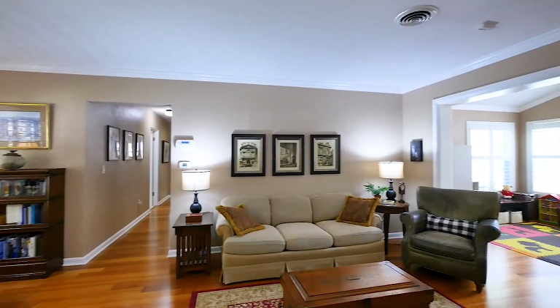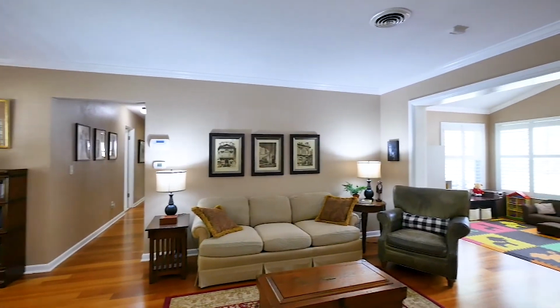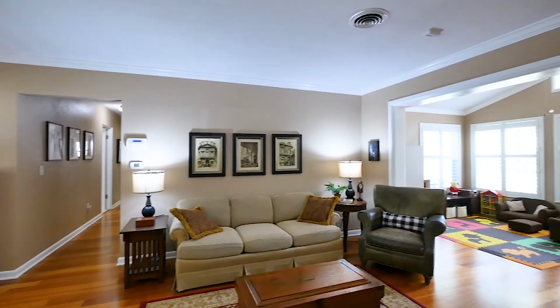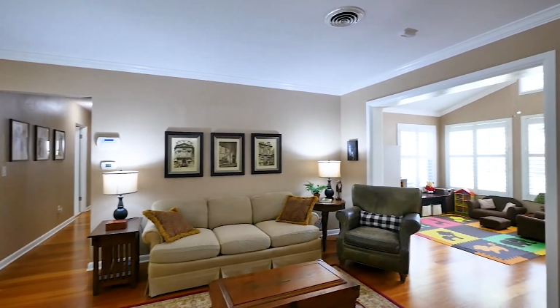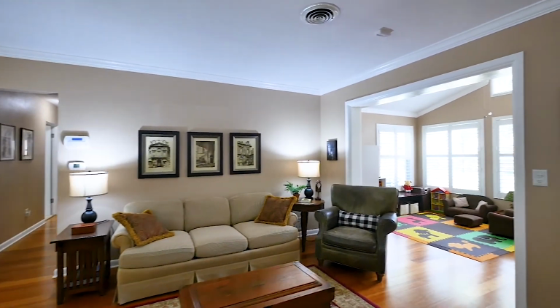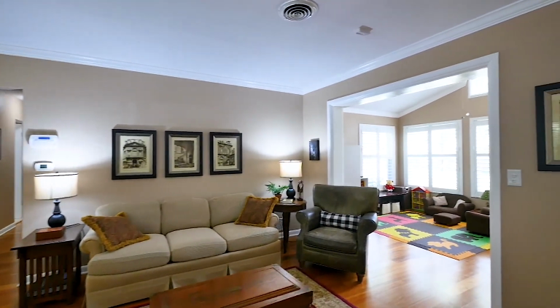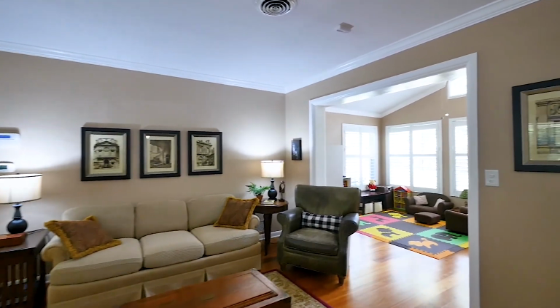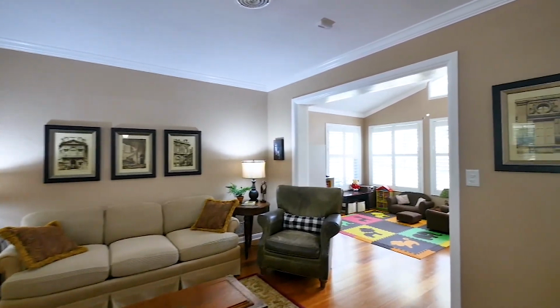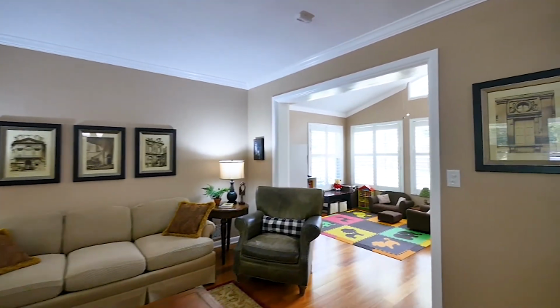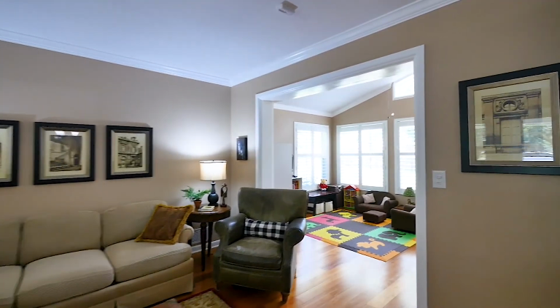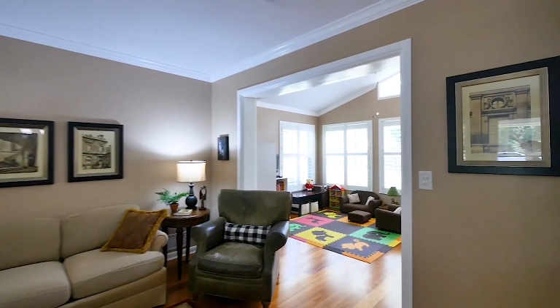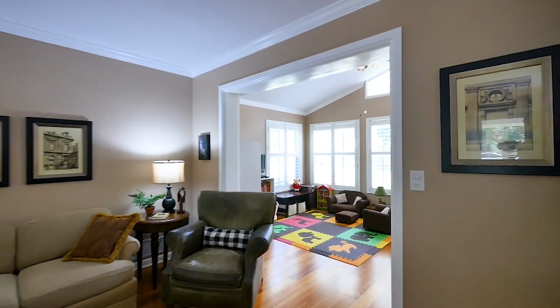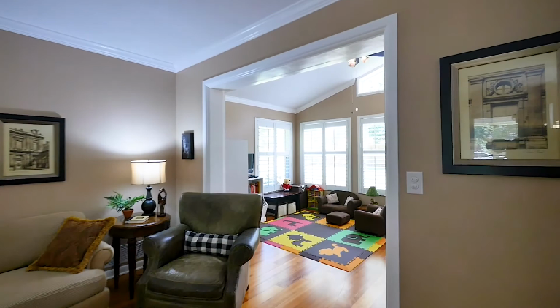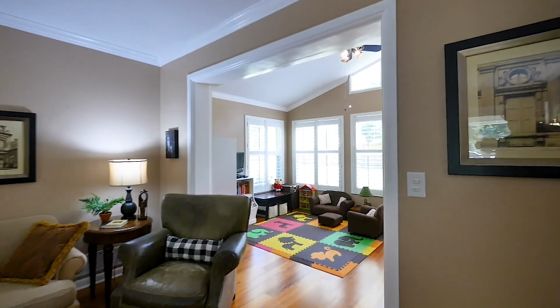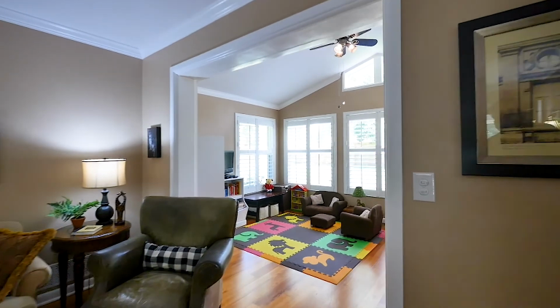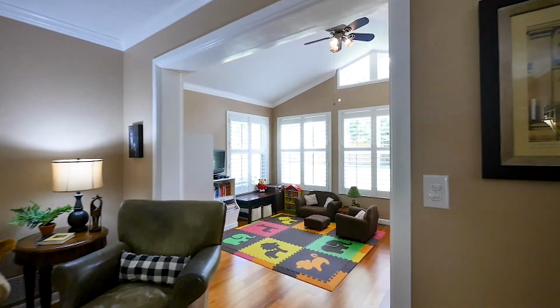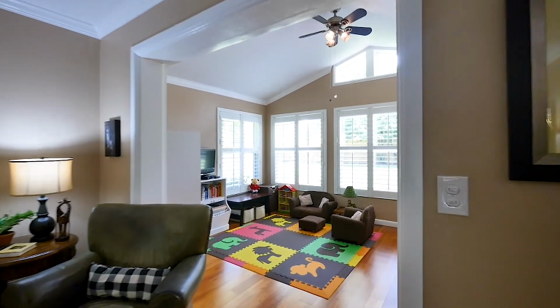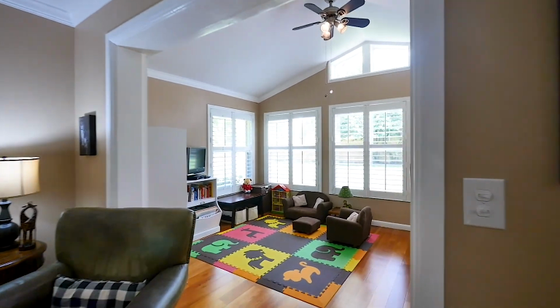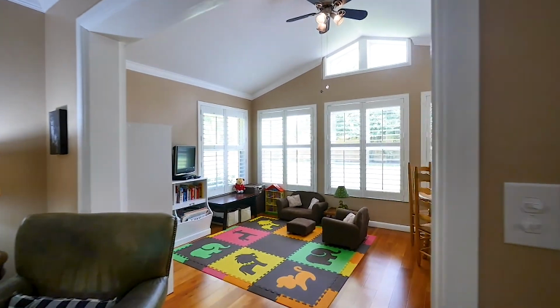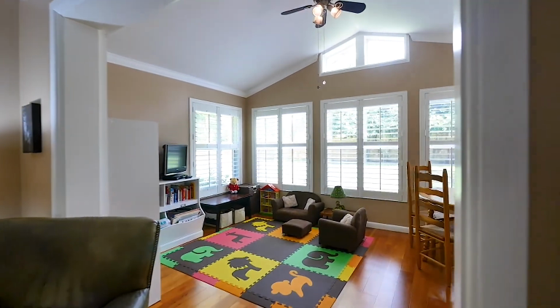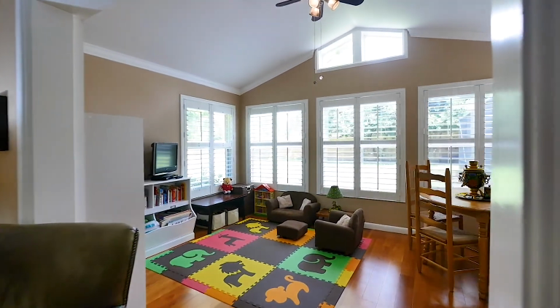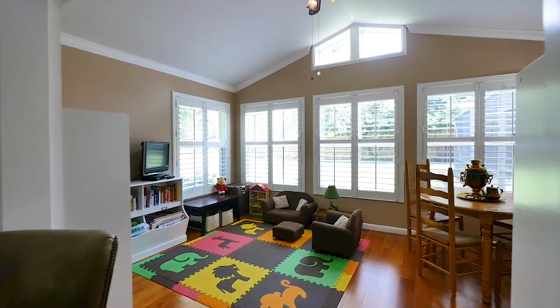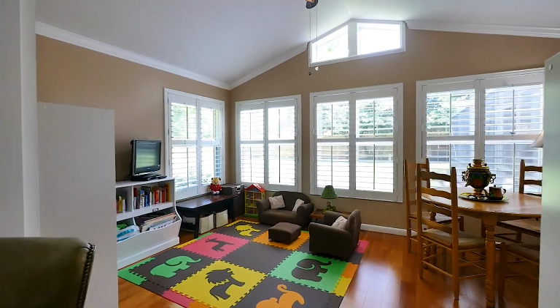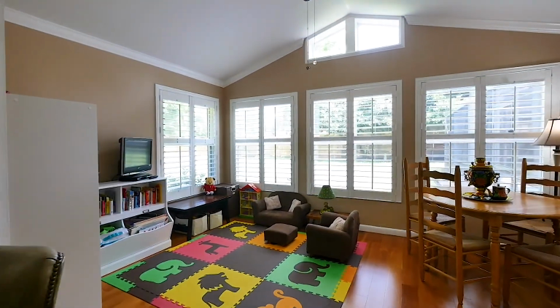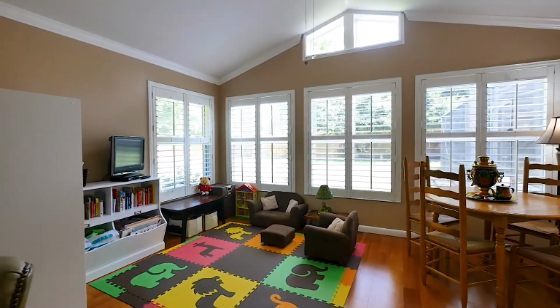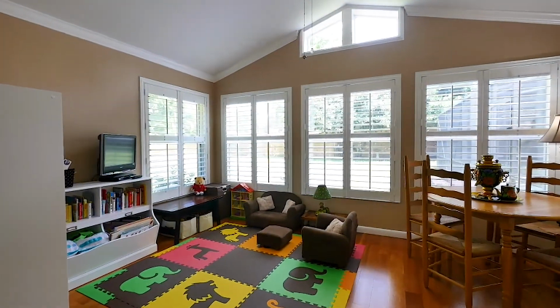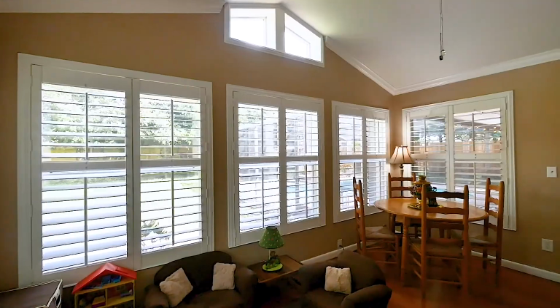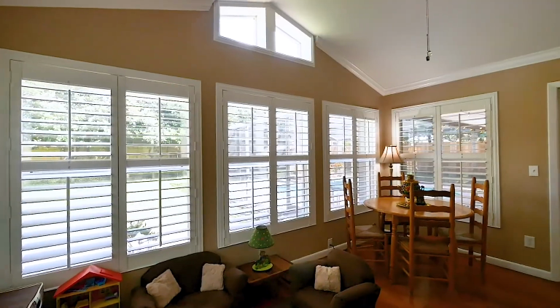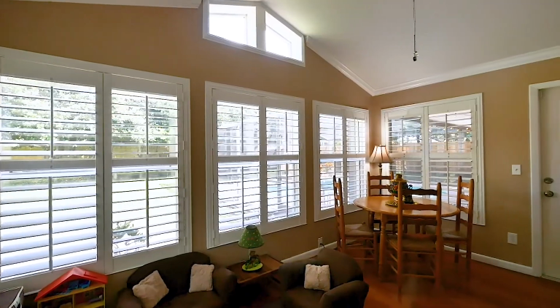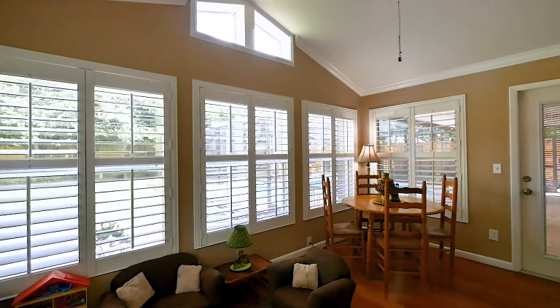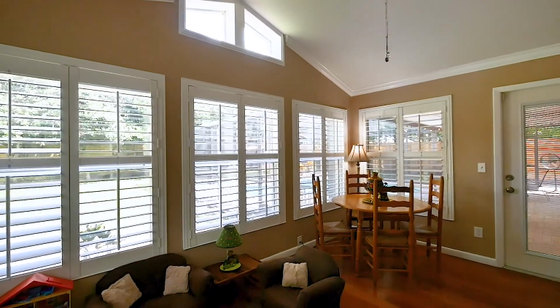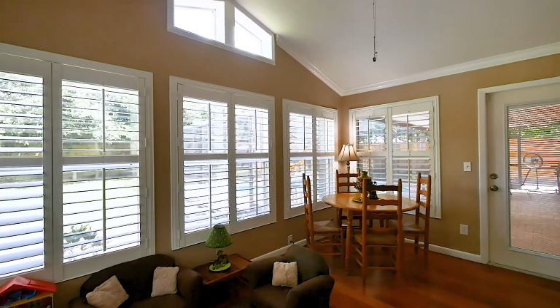The vaulted ceilings and large windows of the den or sunroom, right off the living room, frame the lovely view of the new fully fenced-in backyard.